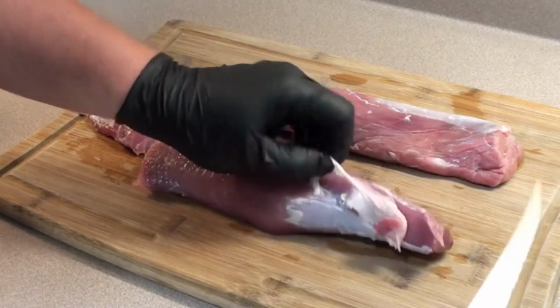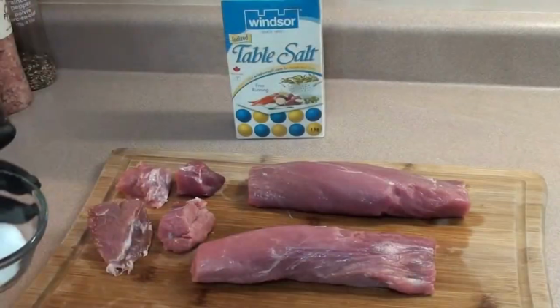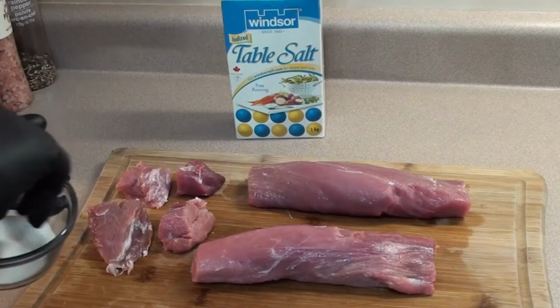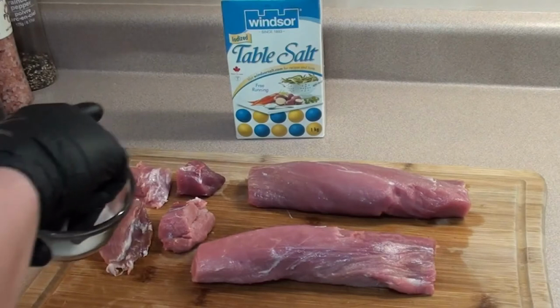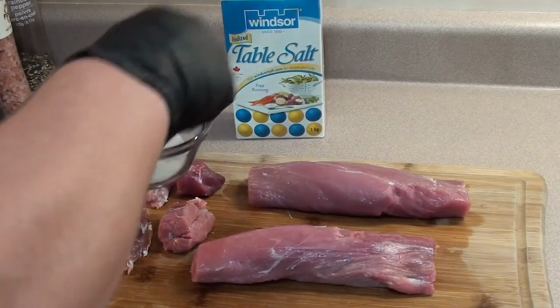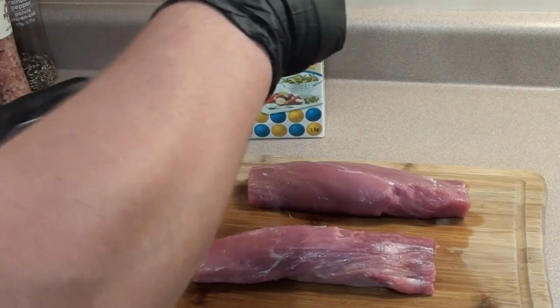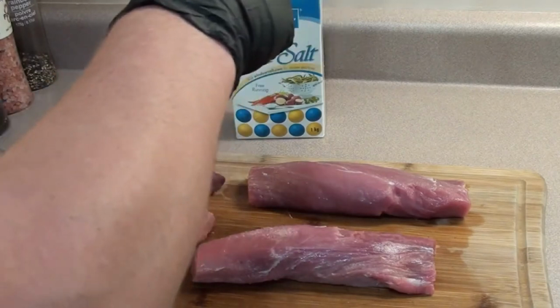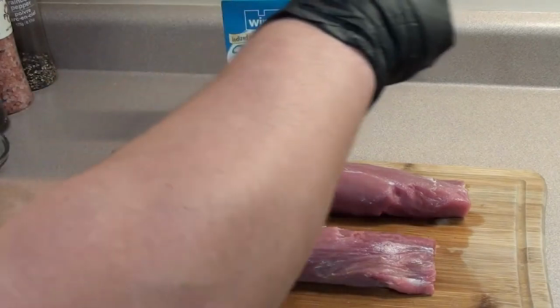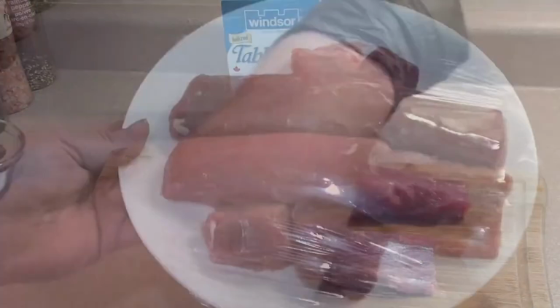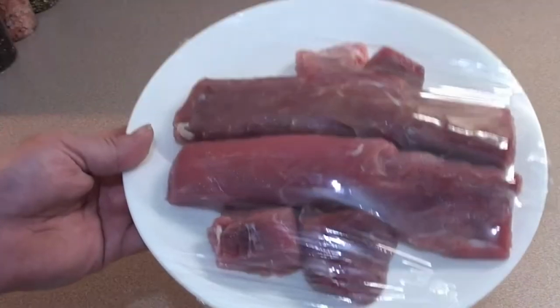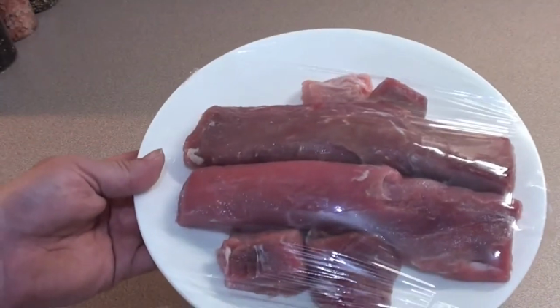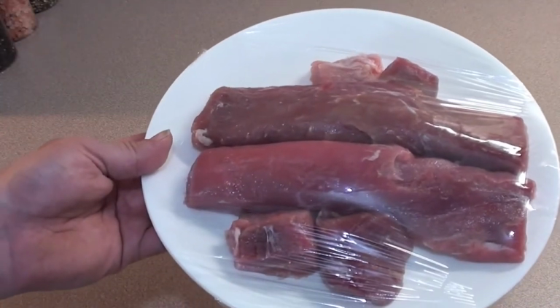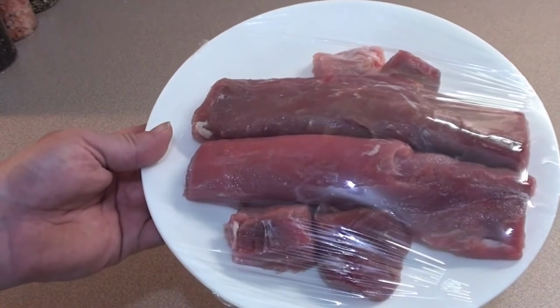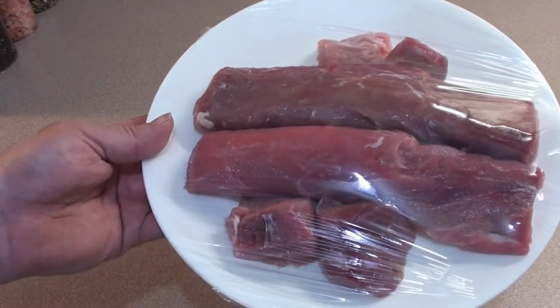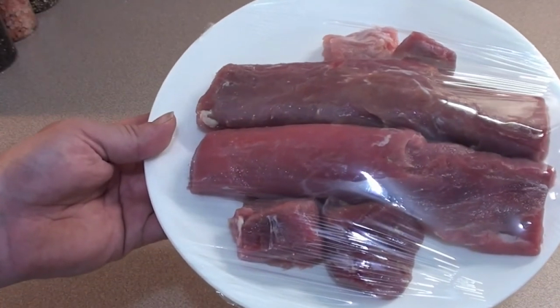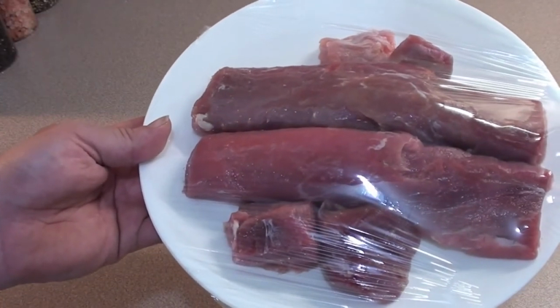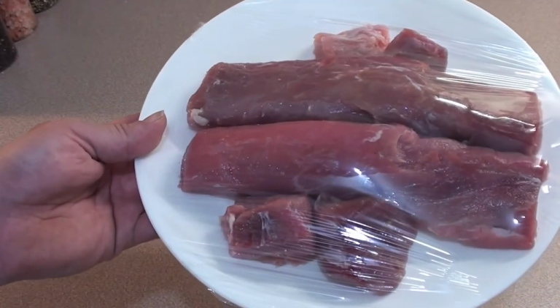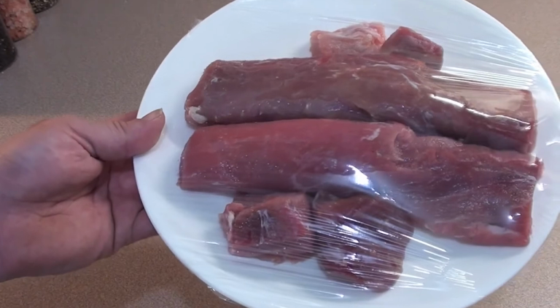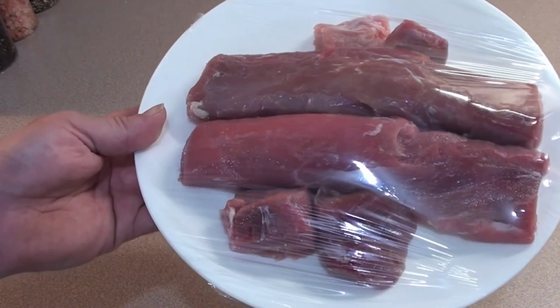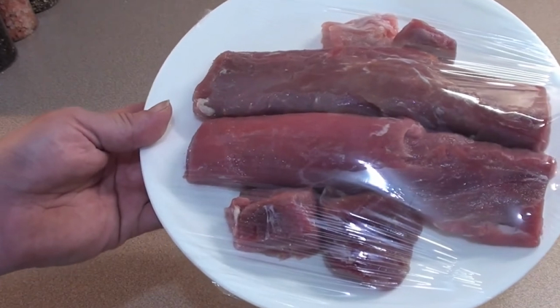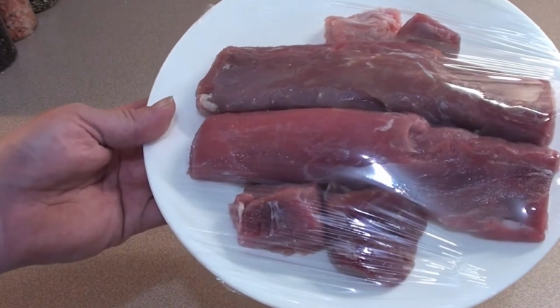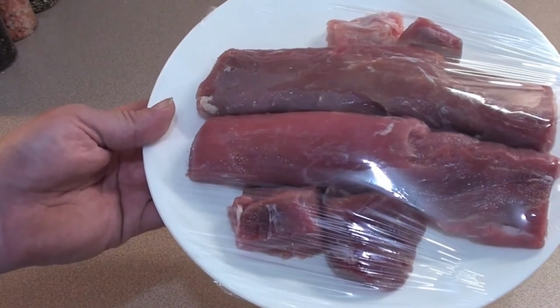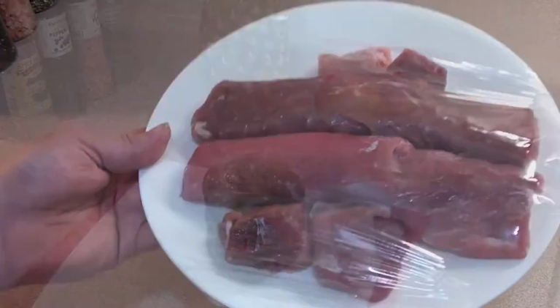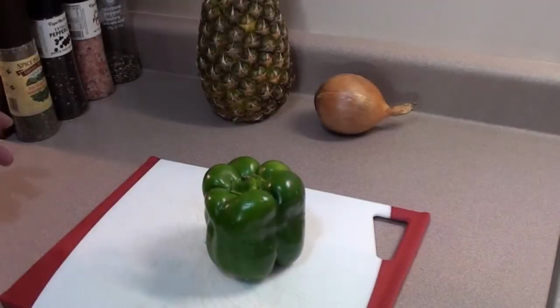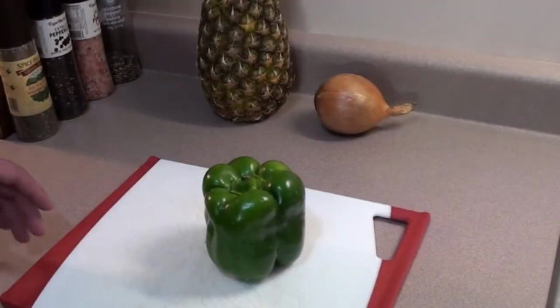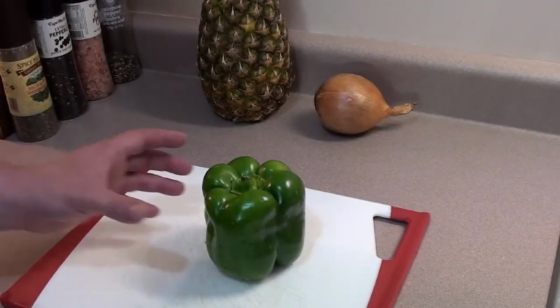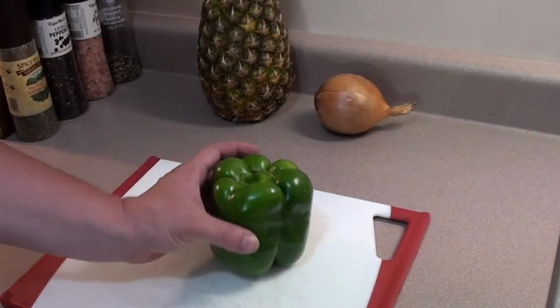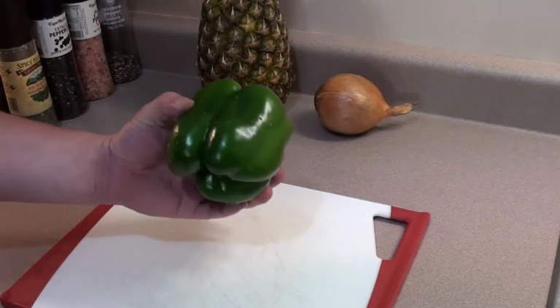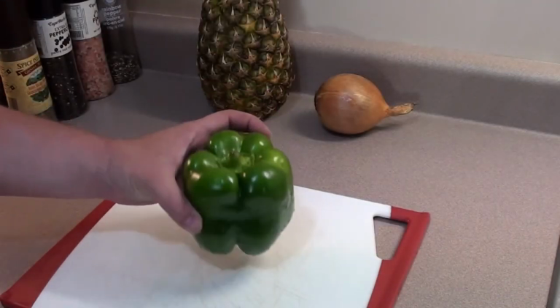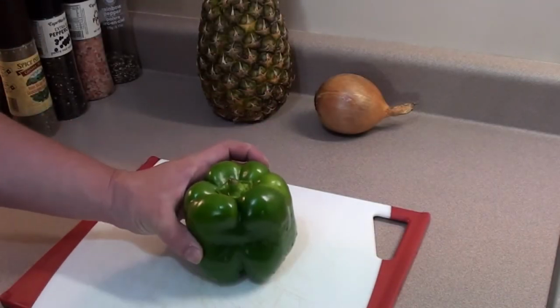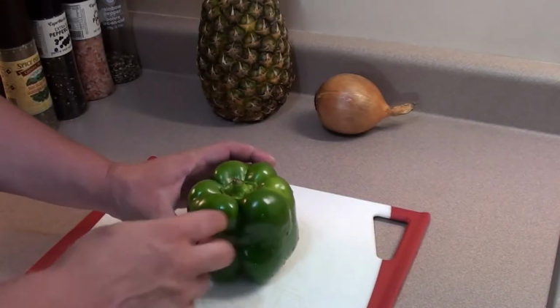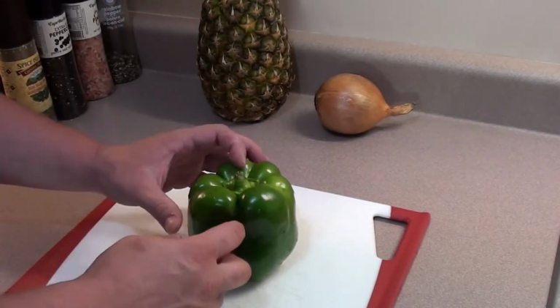Then give it a sprinkling of table salt, wrap it up, and place it in the fridge for 20 minutes so the salt can absorb into the meat. Now start on the veggies — take a bell pepper and cut it in half.